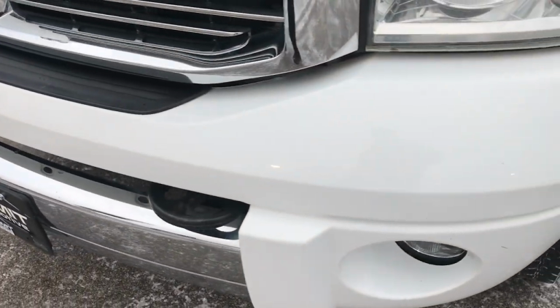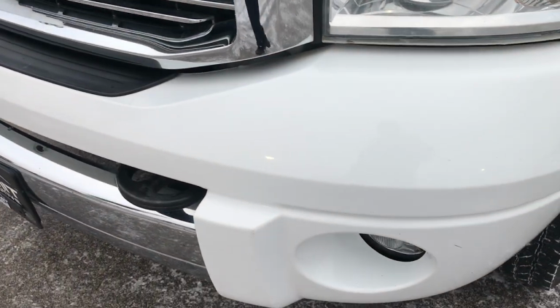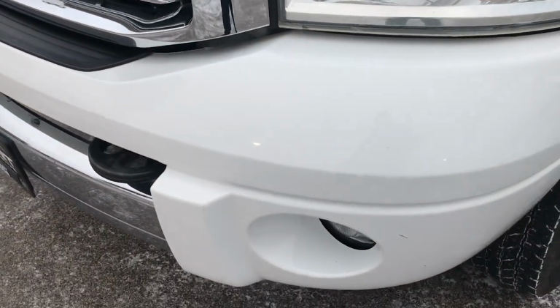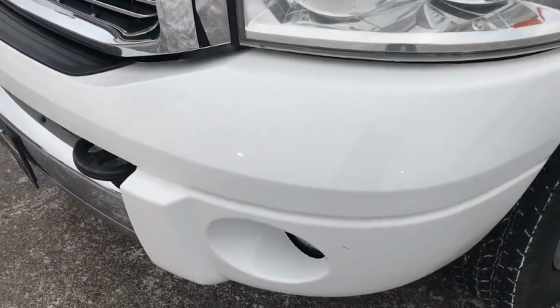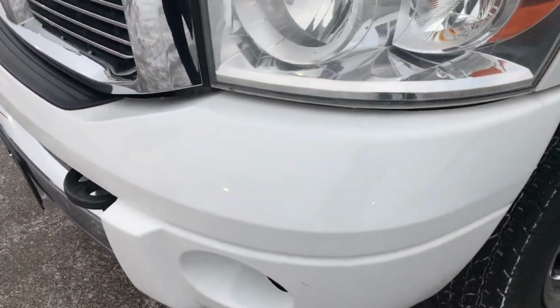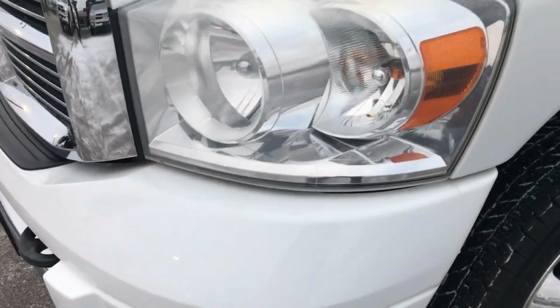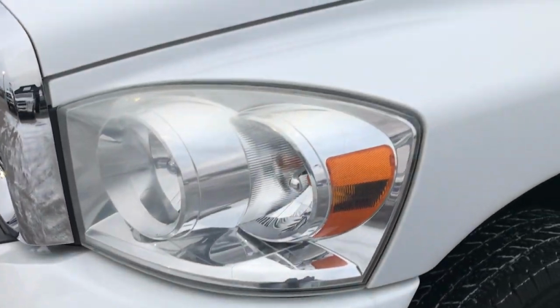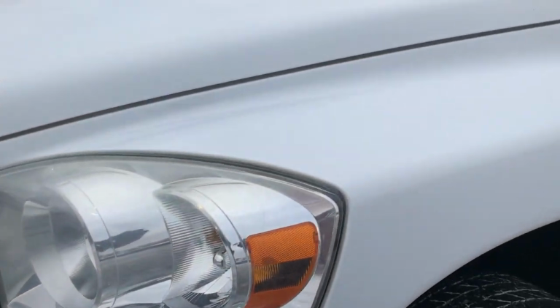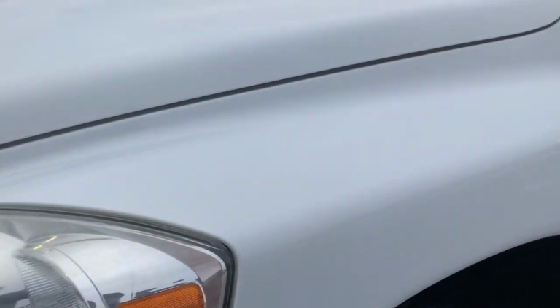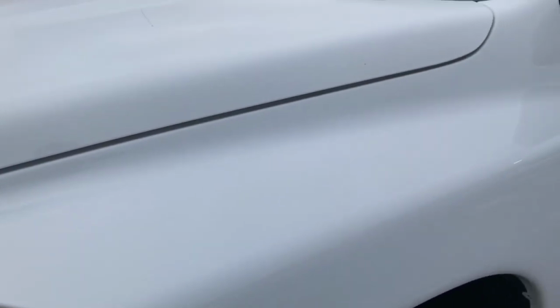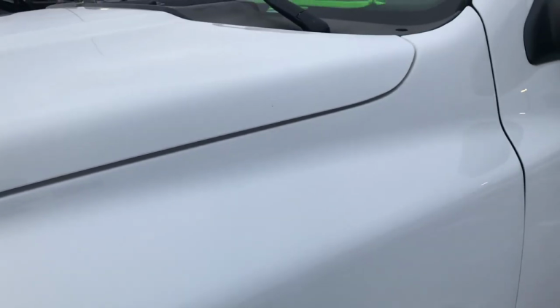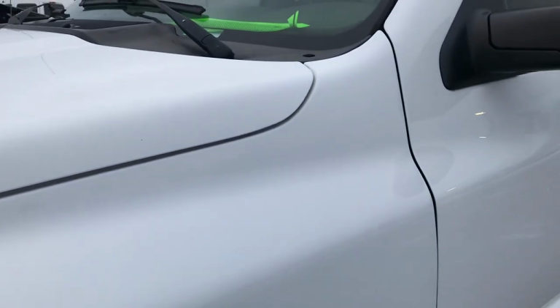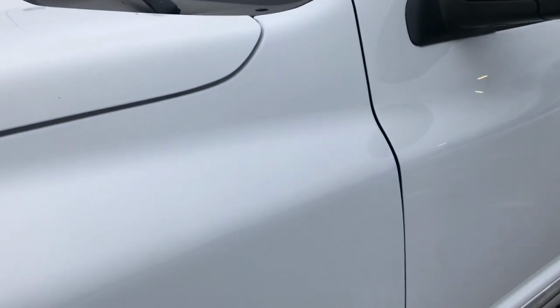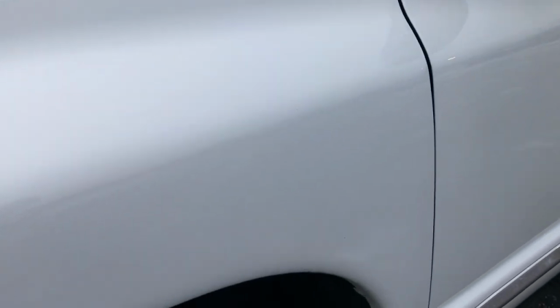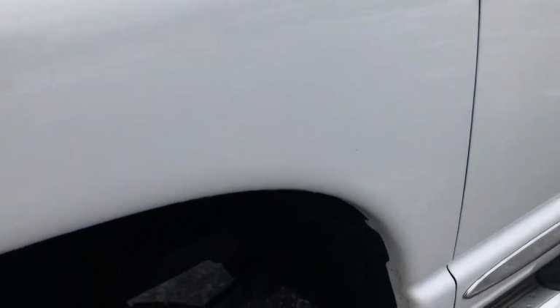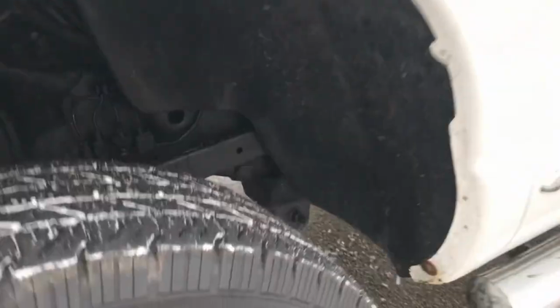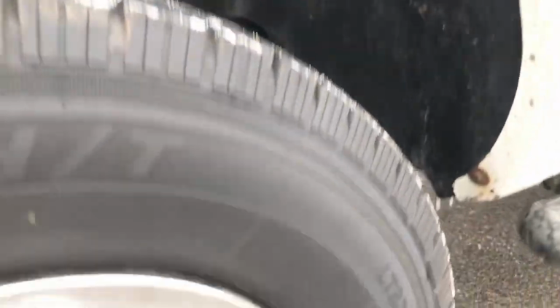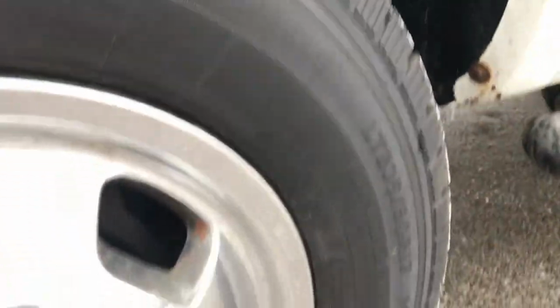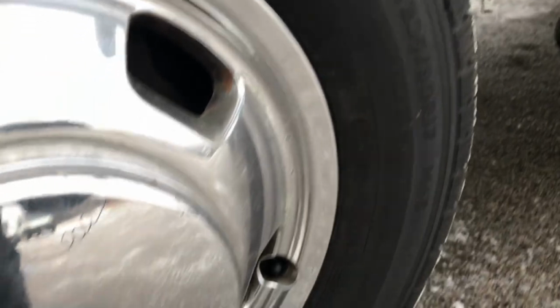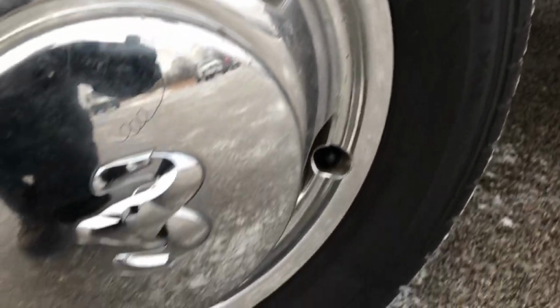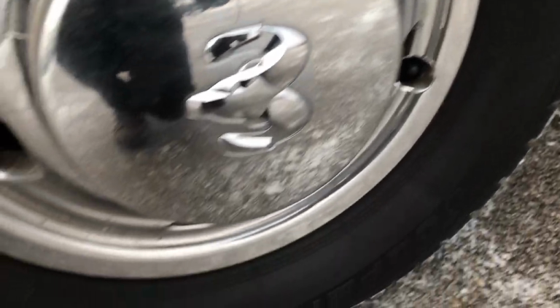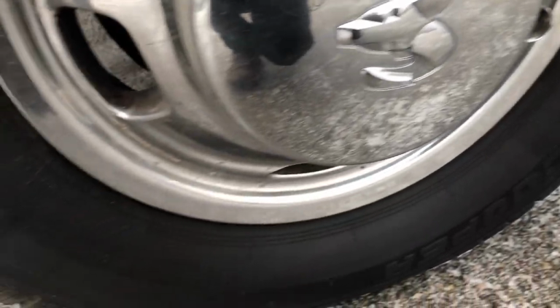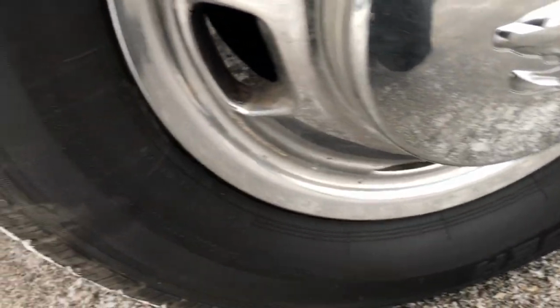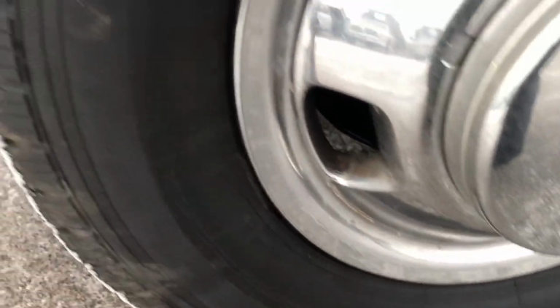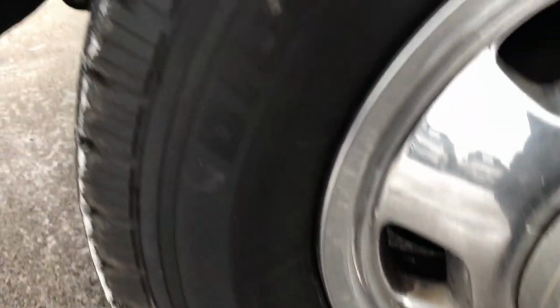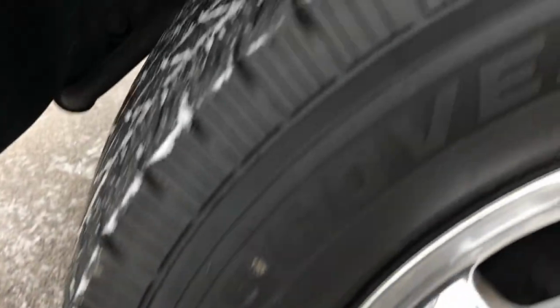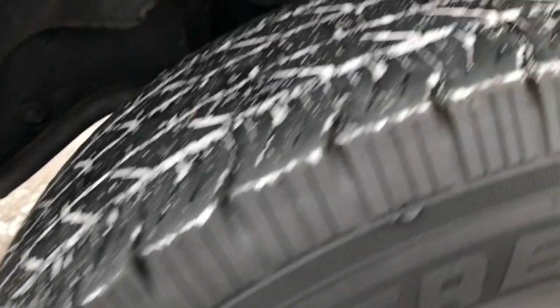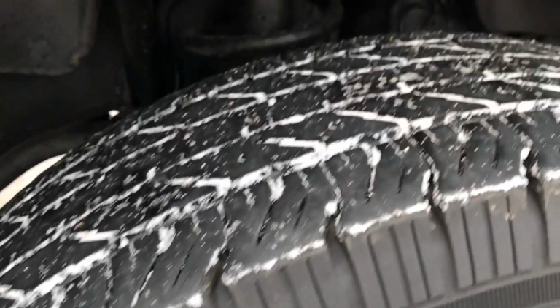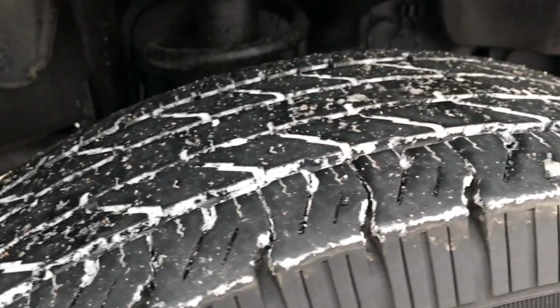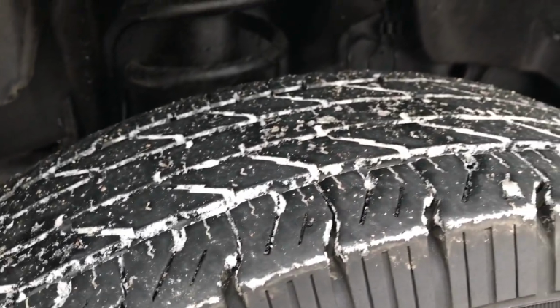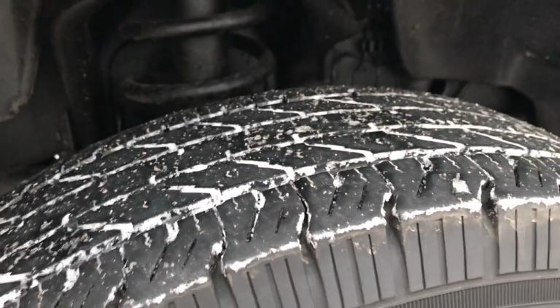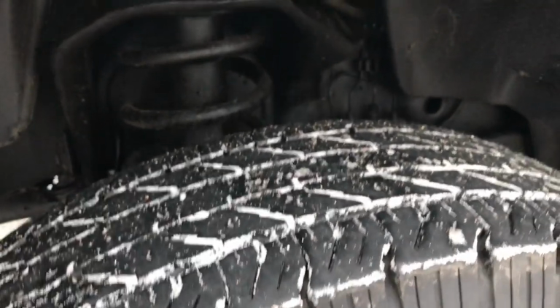Inside and out — no dents, dings, or cracks on the front bumper. Bright white is the color. Cooper Discoverer HD tires, these are LT 235 ADR 17s, and they have about half the tread left.